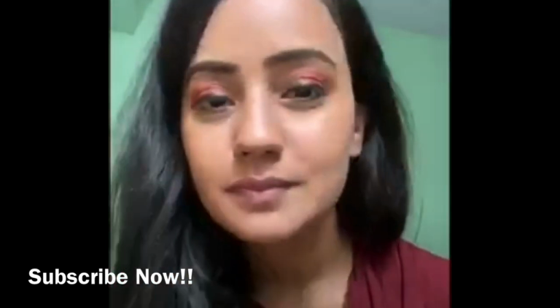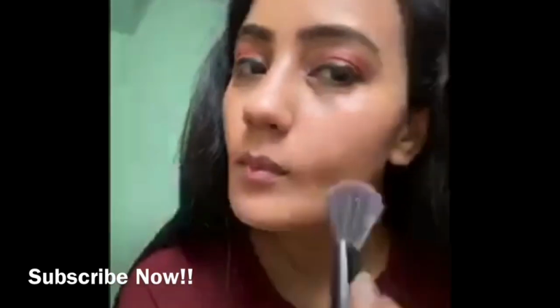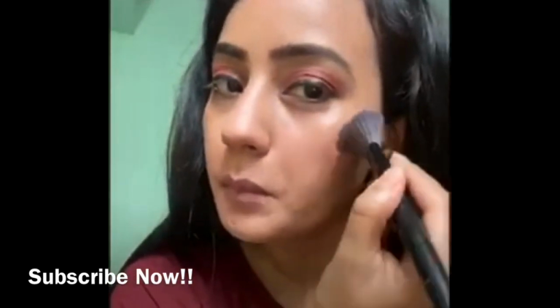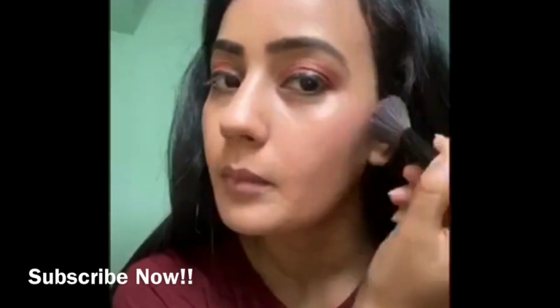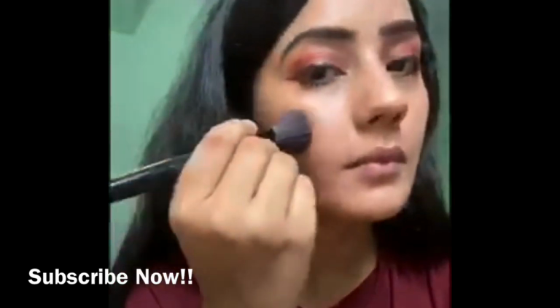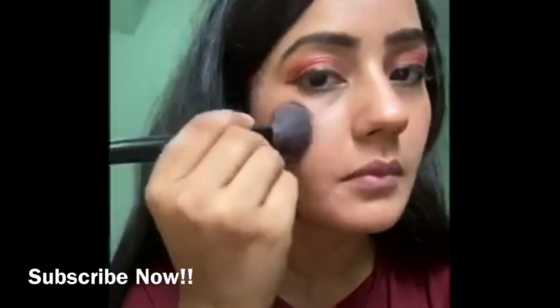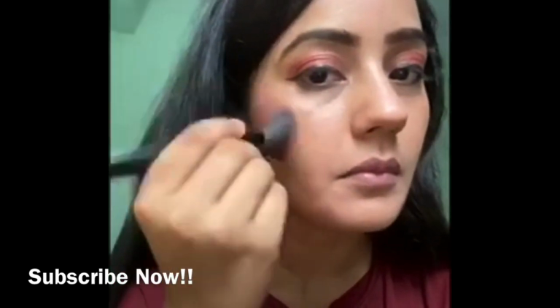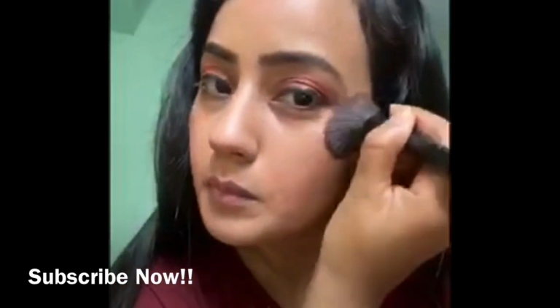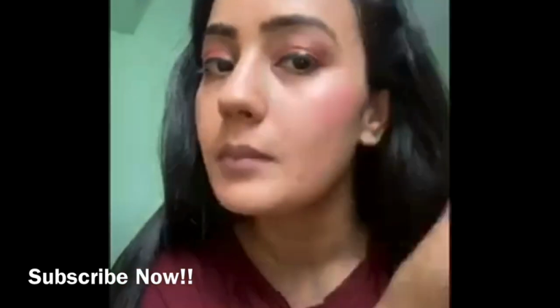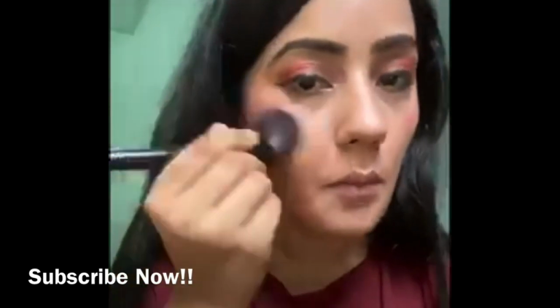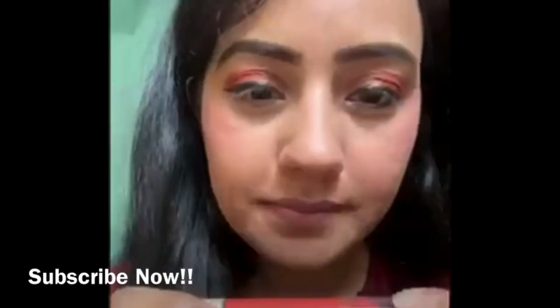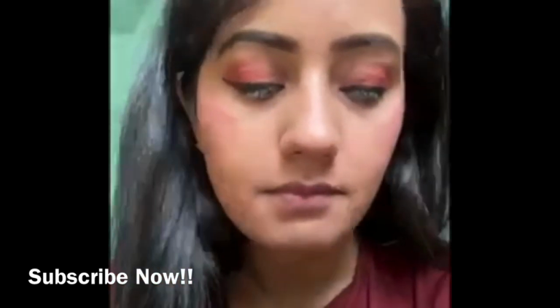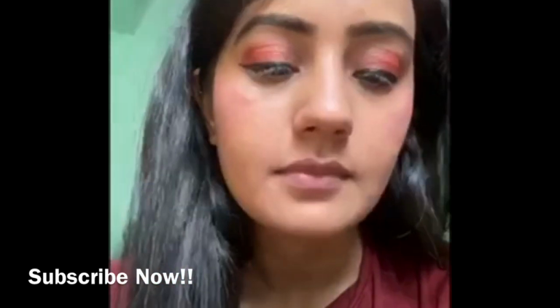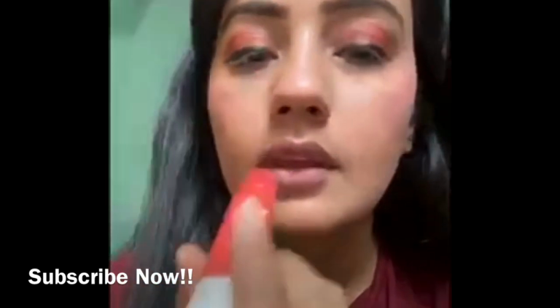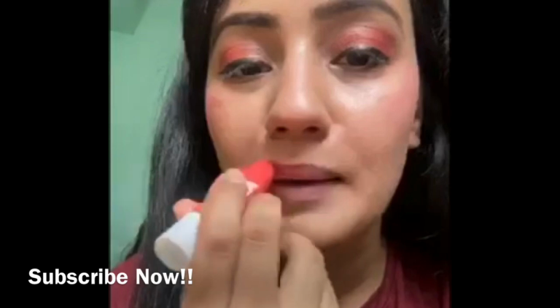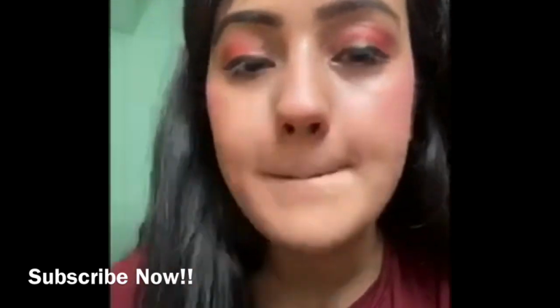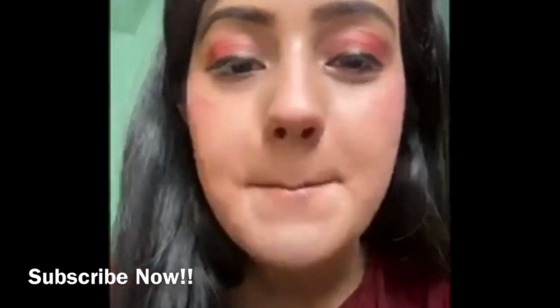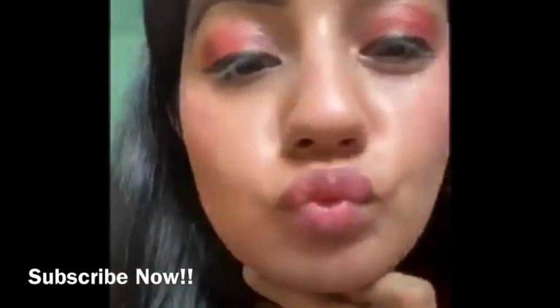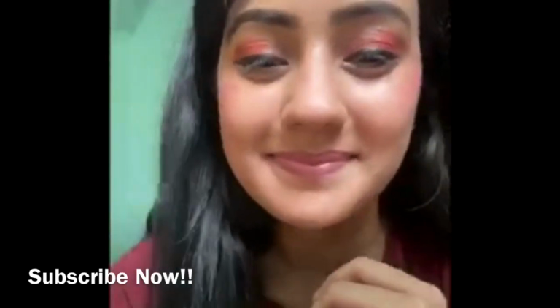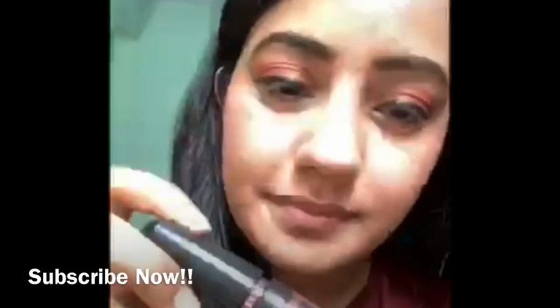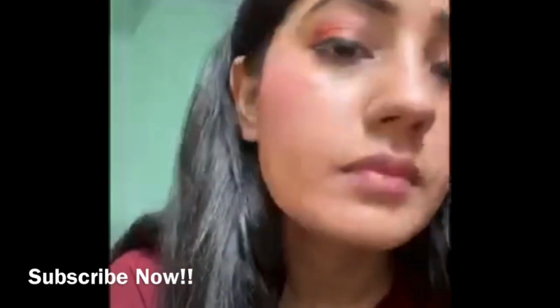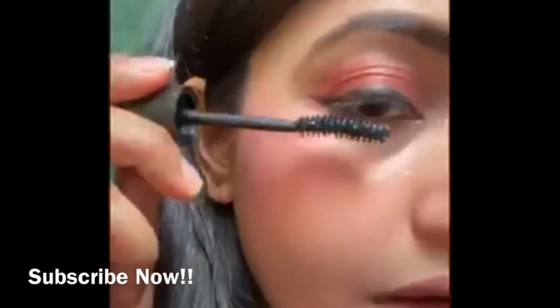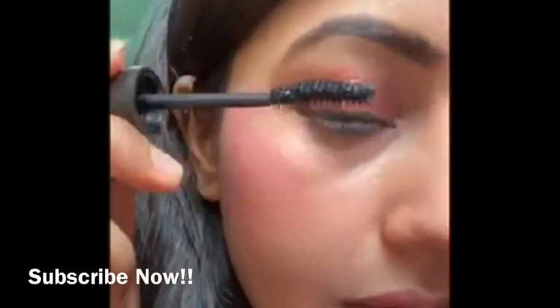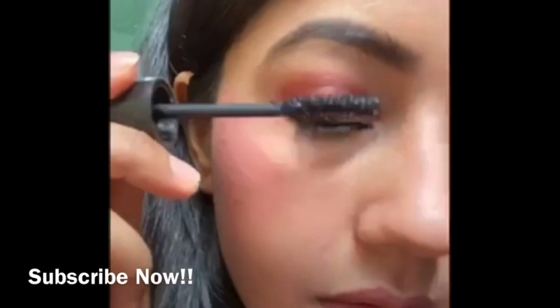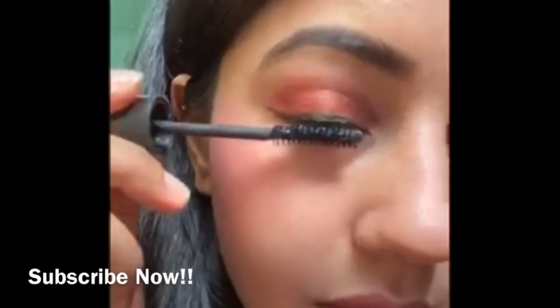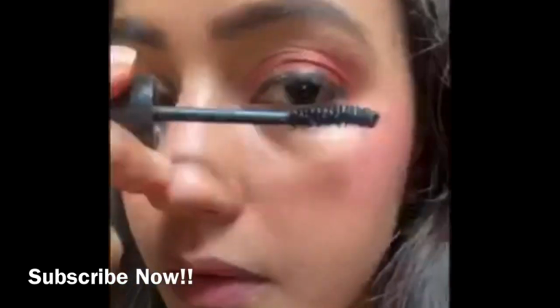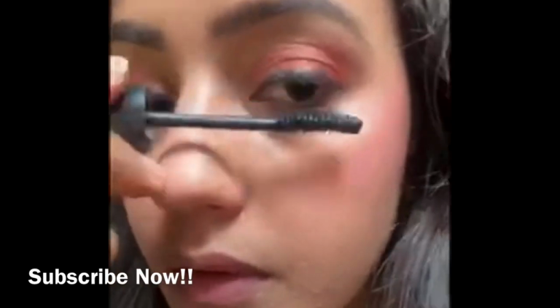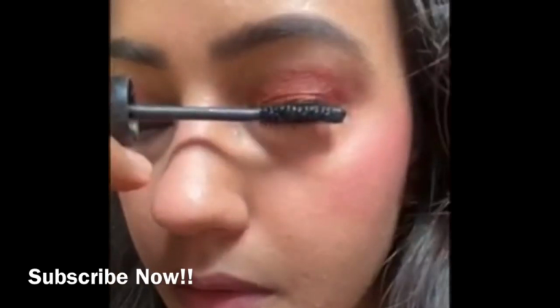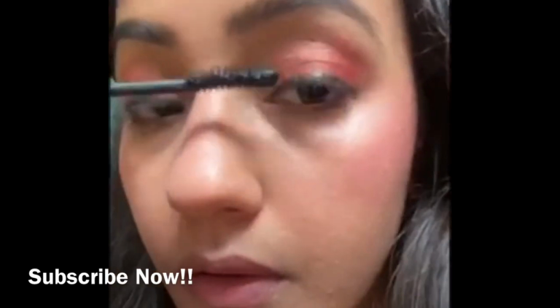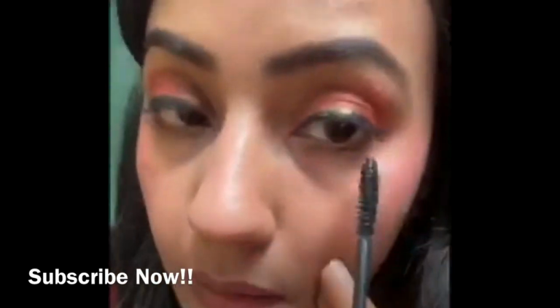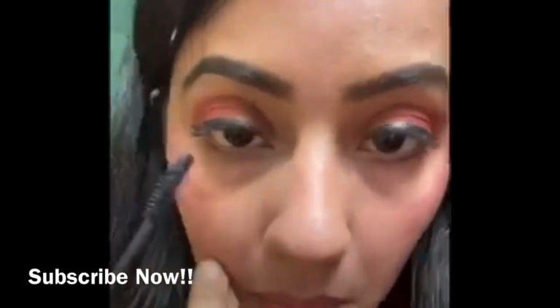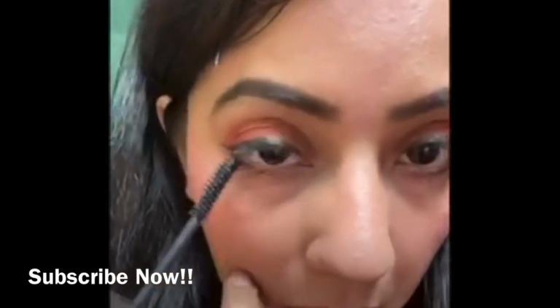Make sure to apply some finishing powder on your neck region as well. It's time to apply some cheek rose, and I'm going to moisturize my lips with a lip balm from Lakme.